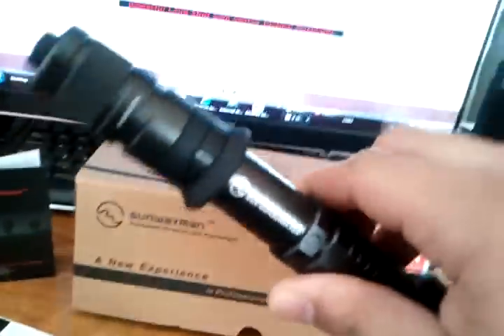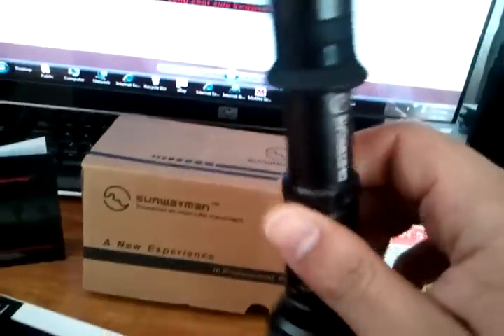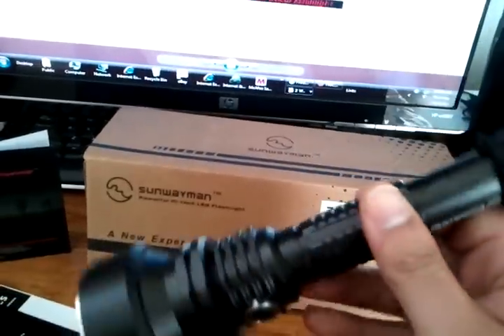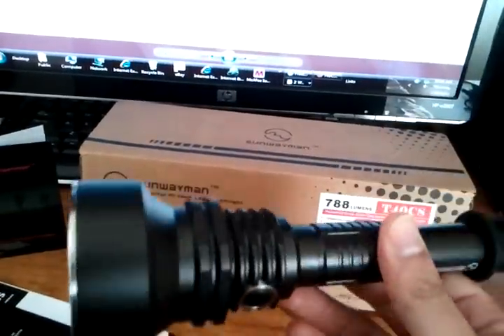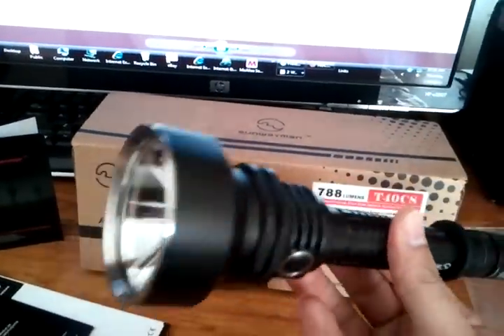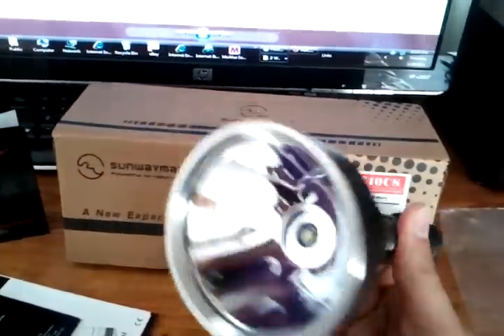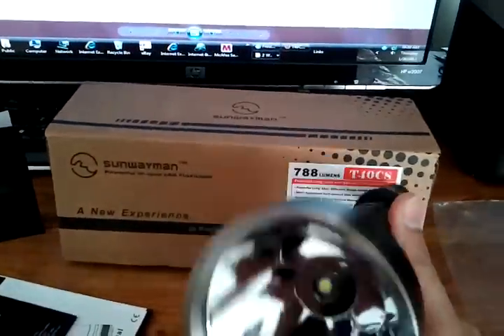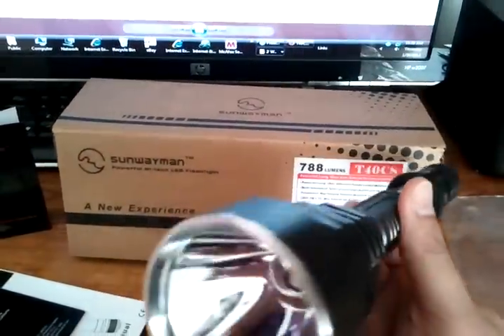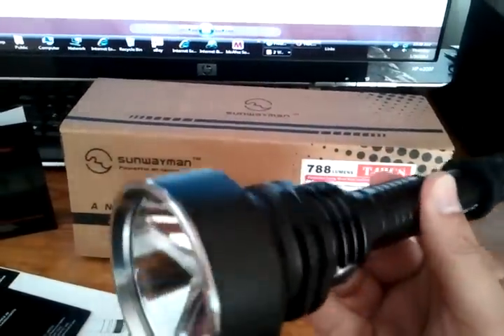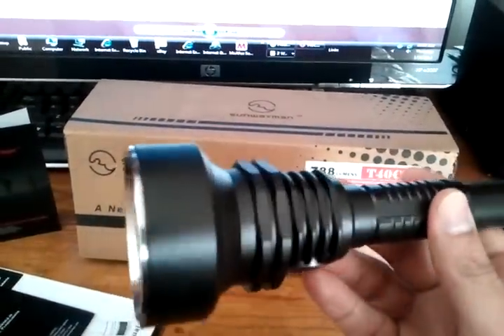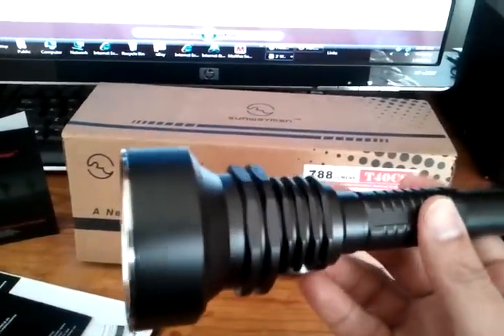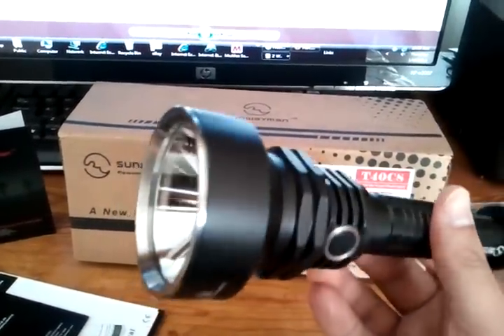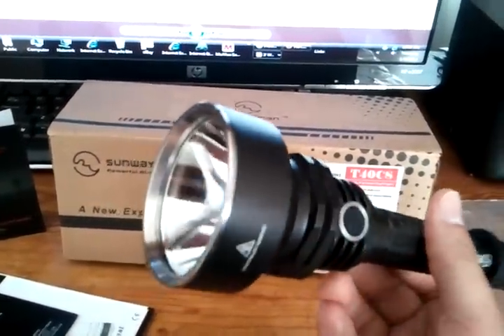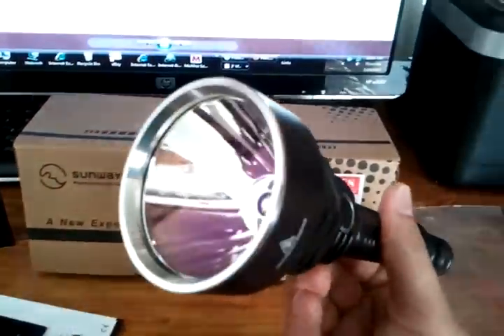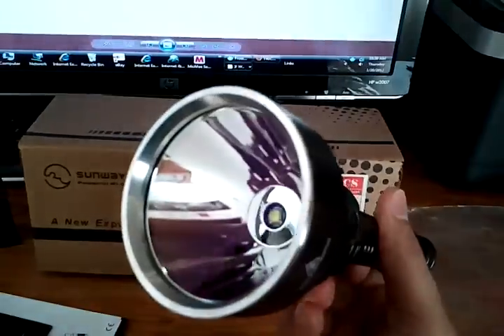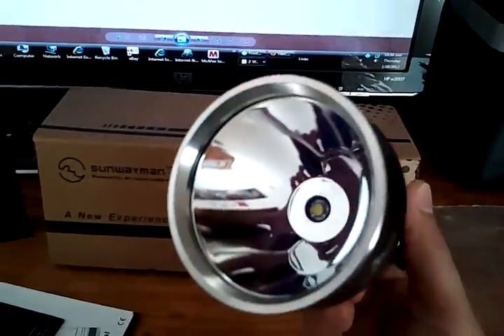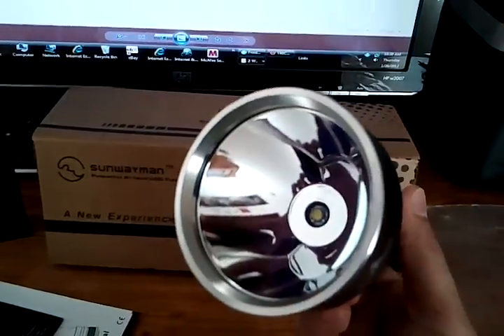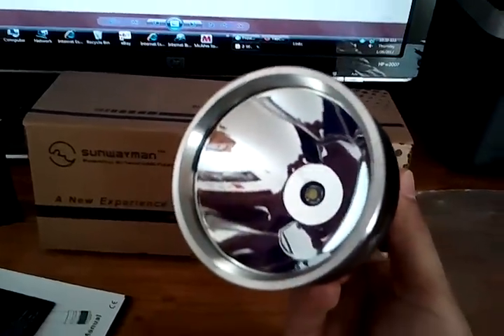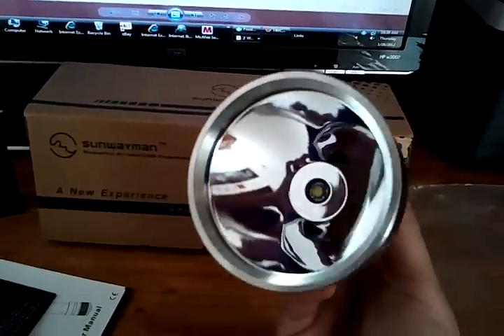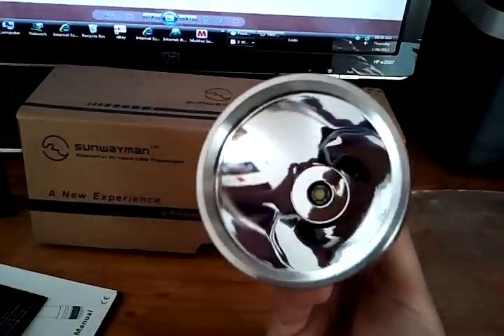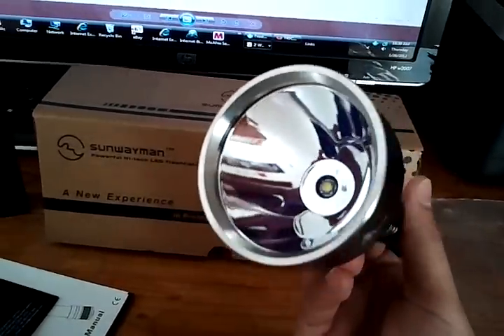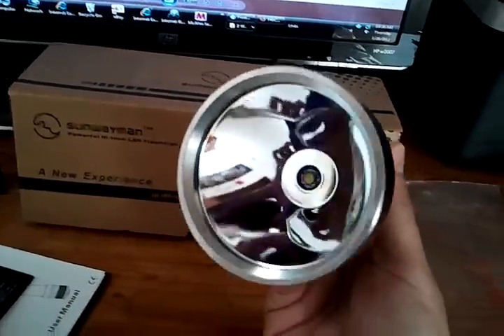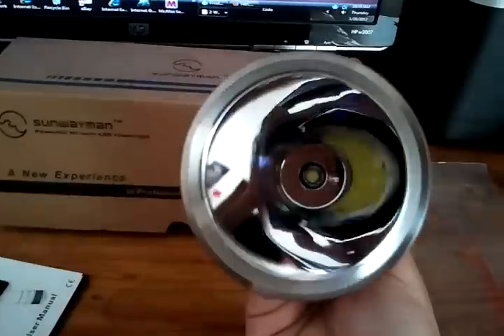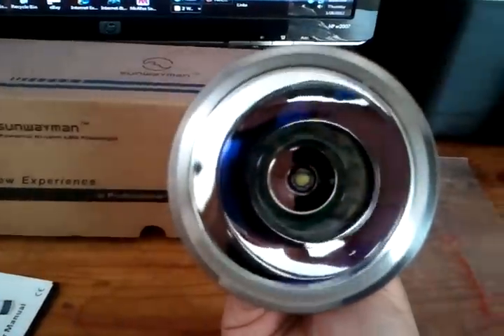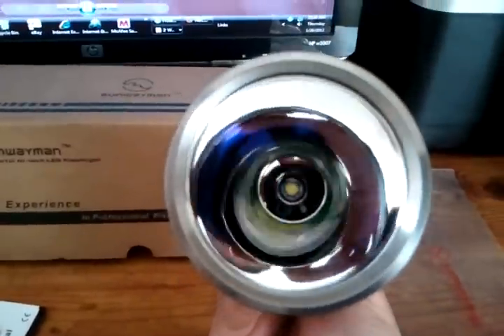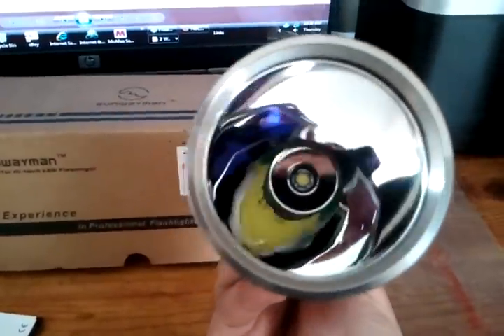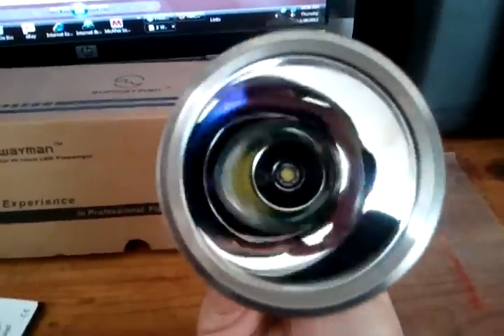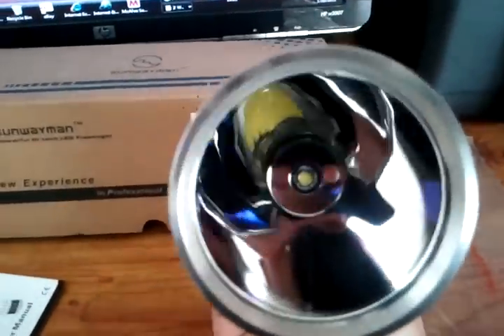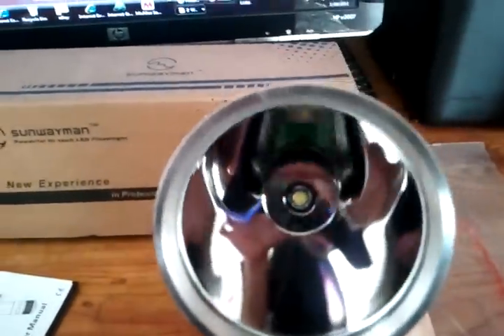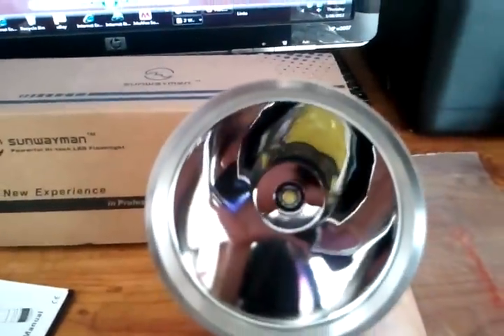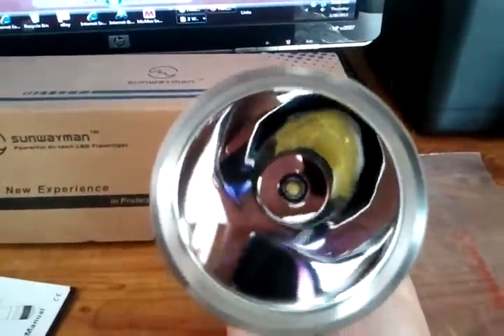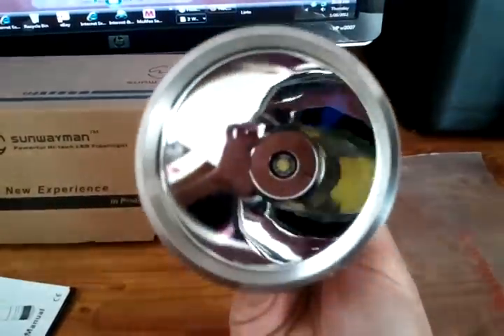I love the anodizing, very high quality. AR coated lens. Look at that reflector — very shiny, mirror polished.